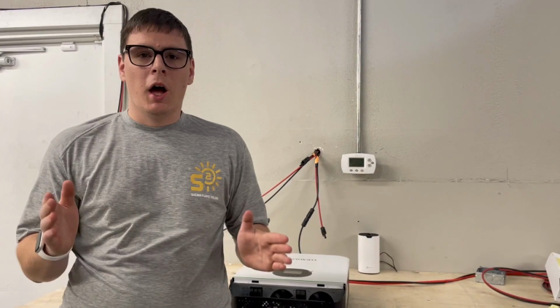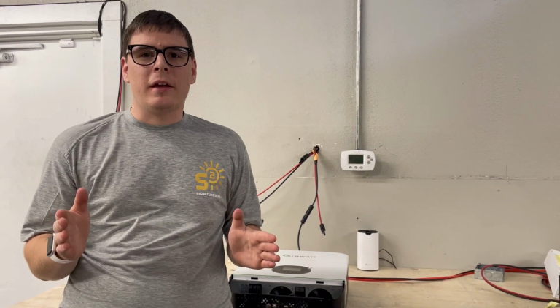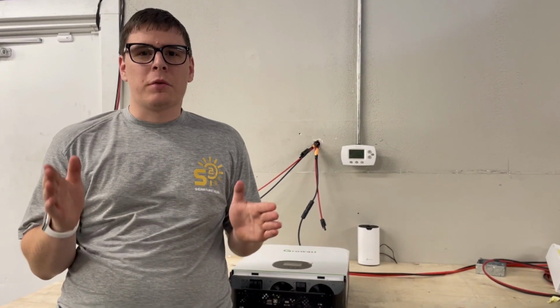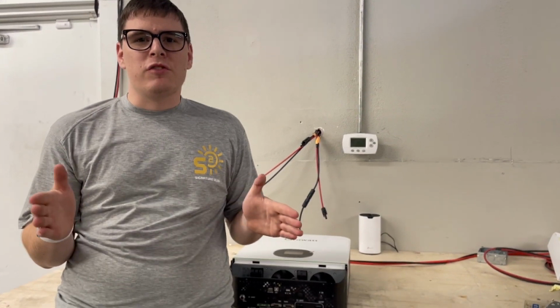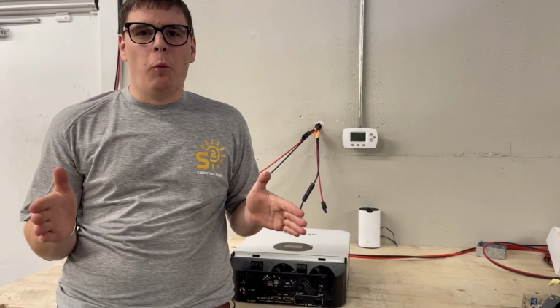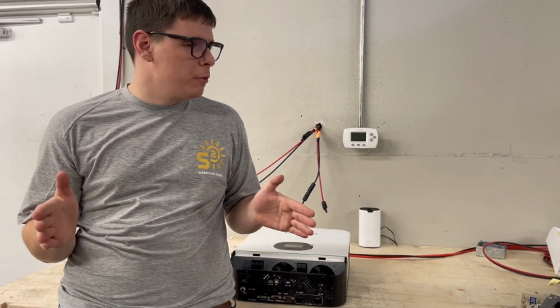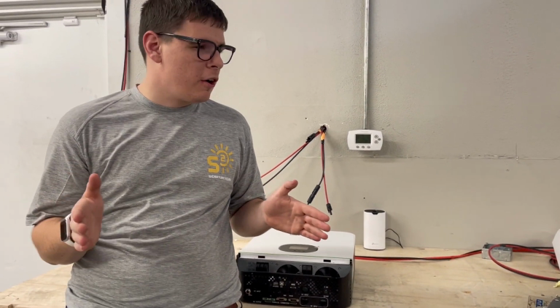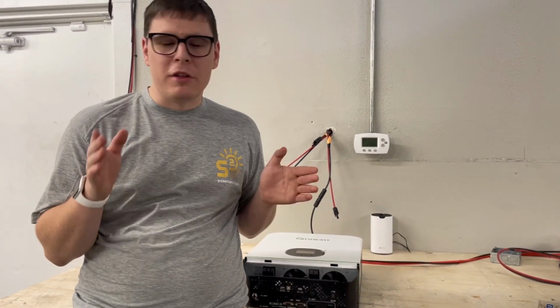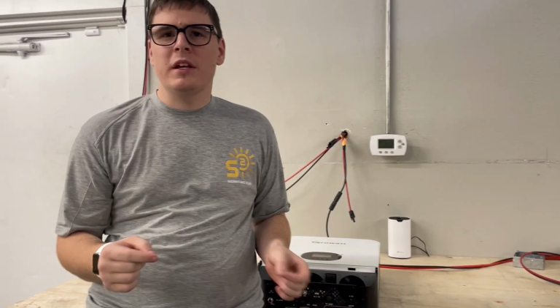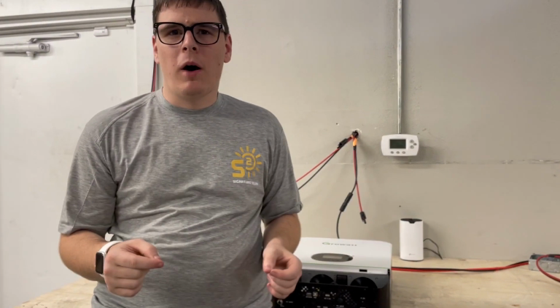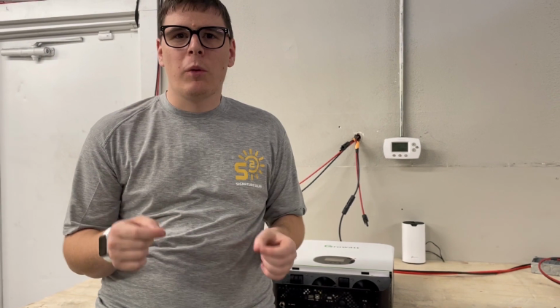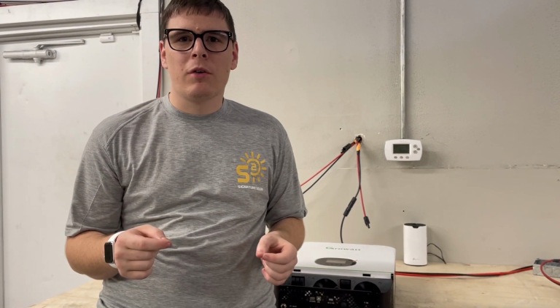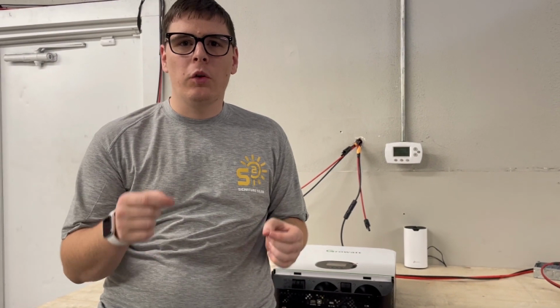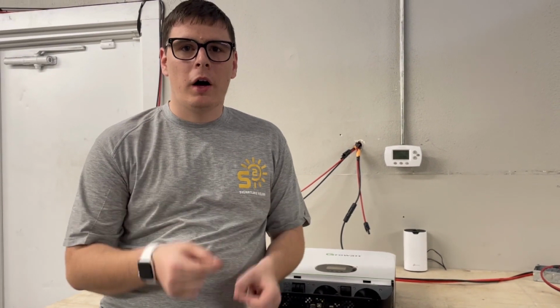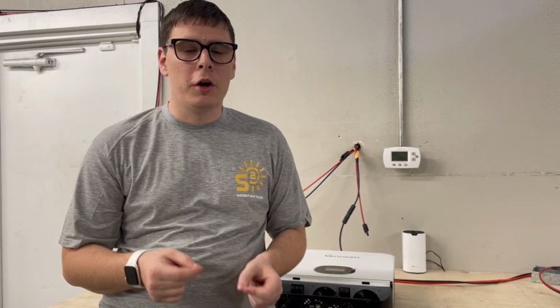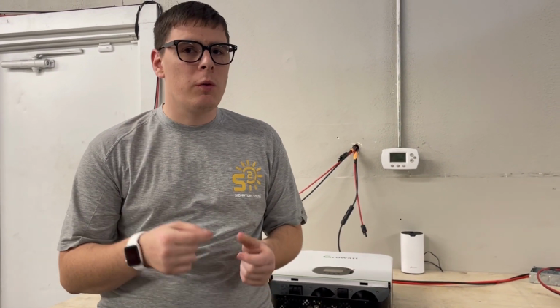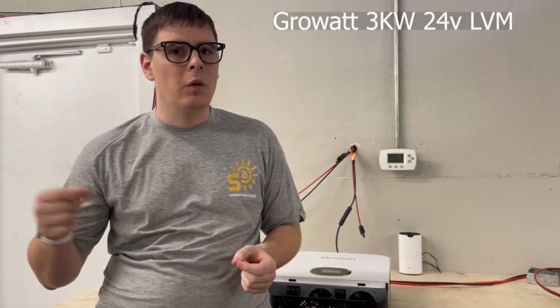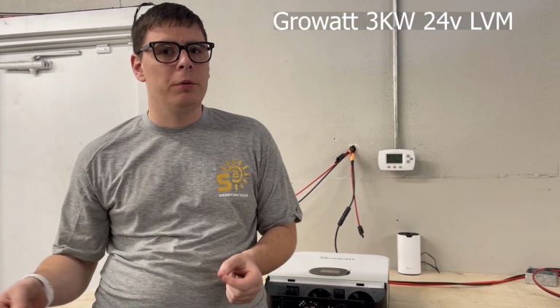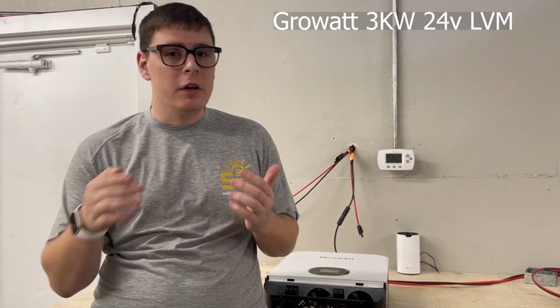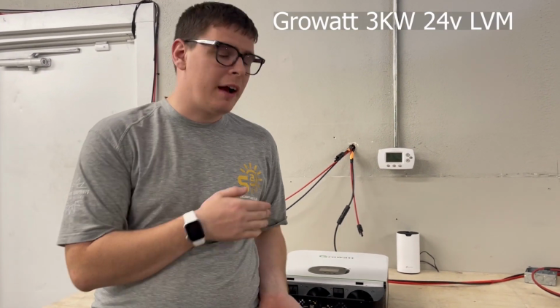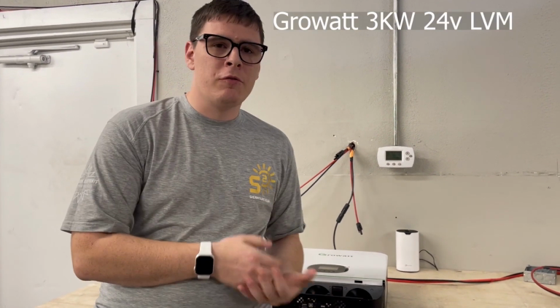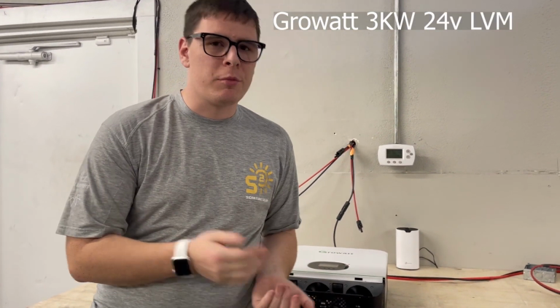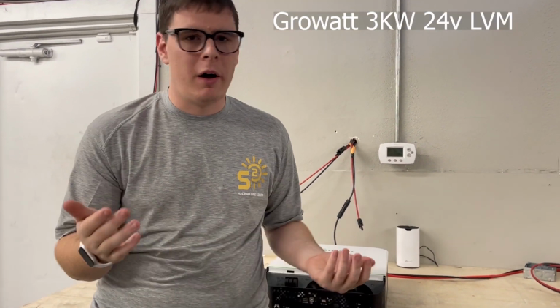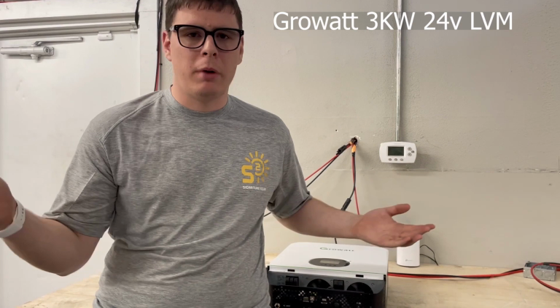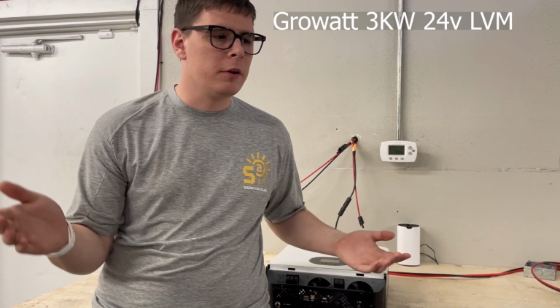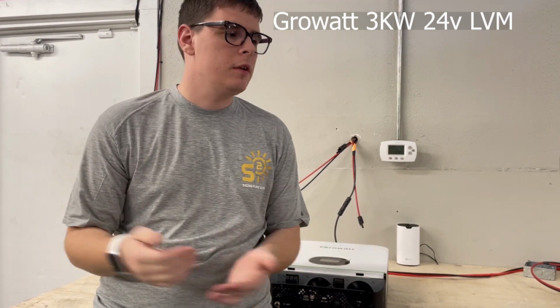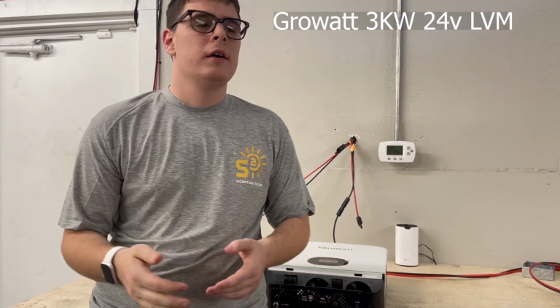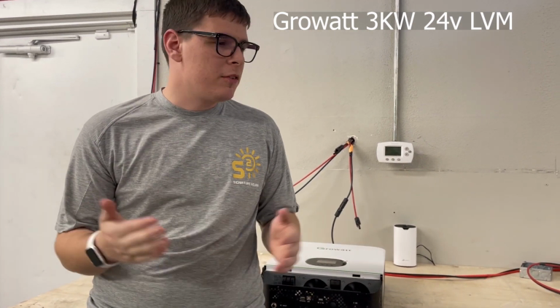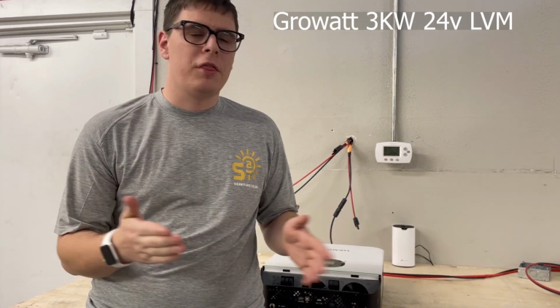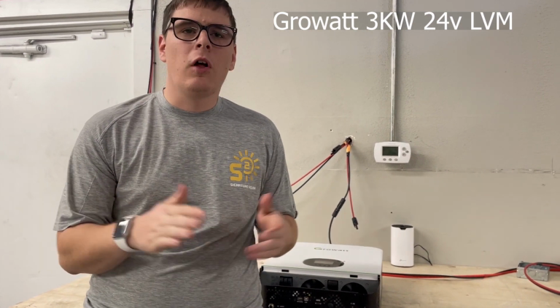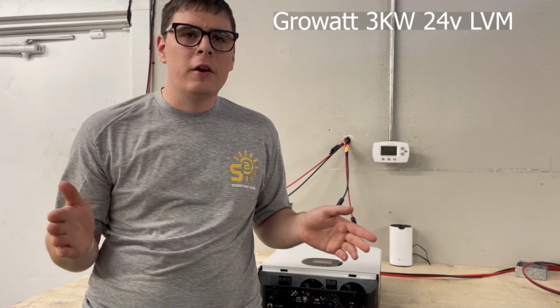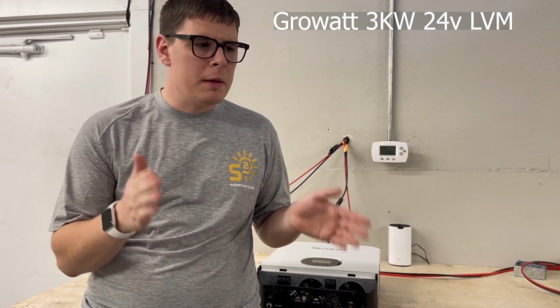Okay guys, we're going to do a general walkthrough of the 3 kilowatt 24 volt 120 volt output stackable inverter from Growatt — a very popular unit you might have seen all over the internet.